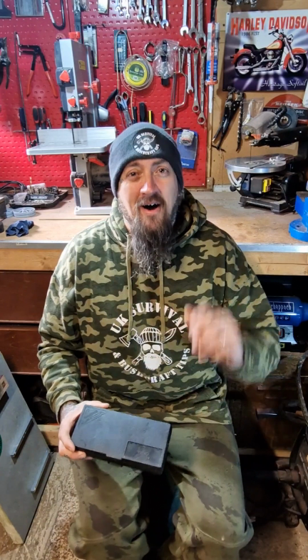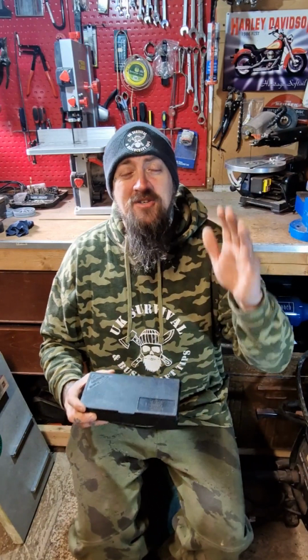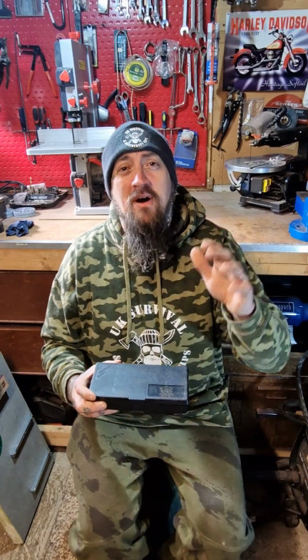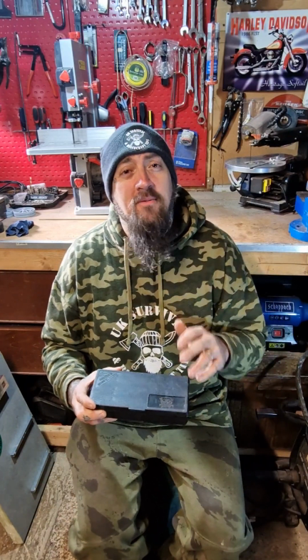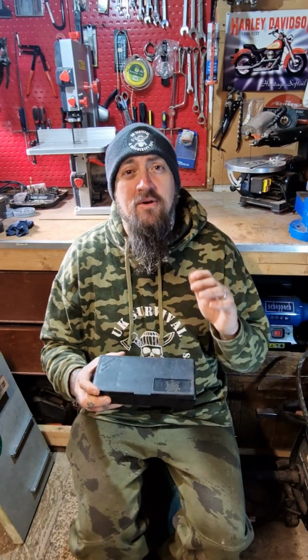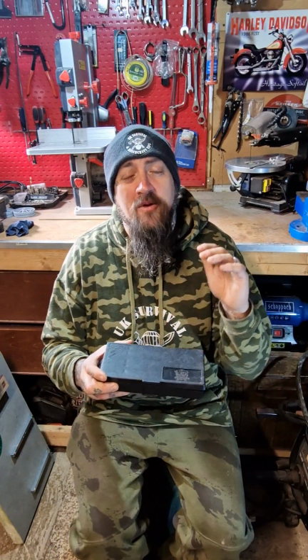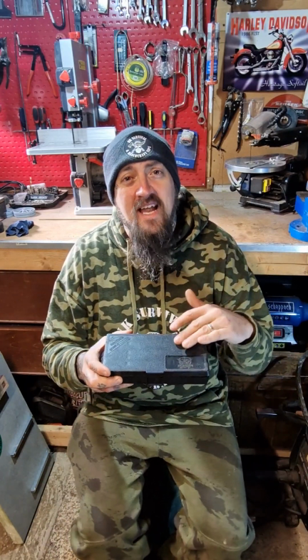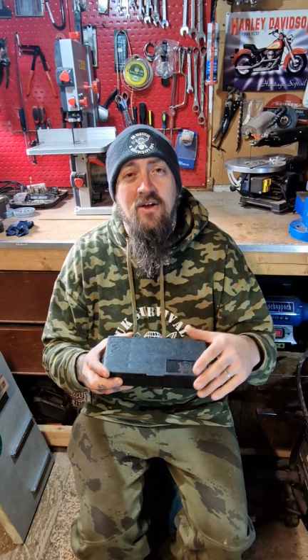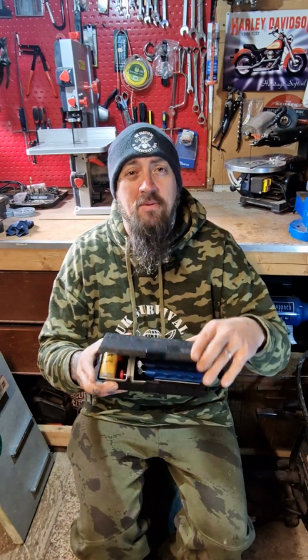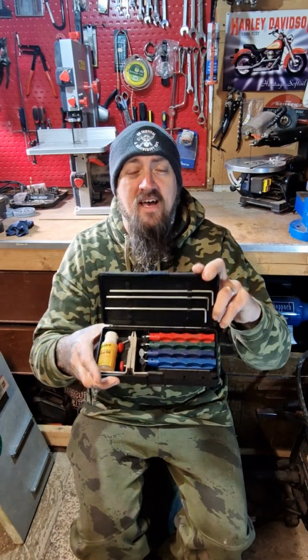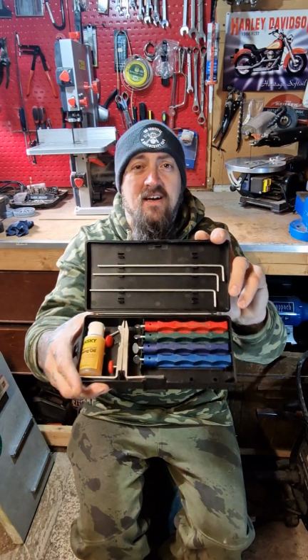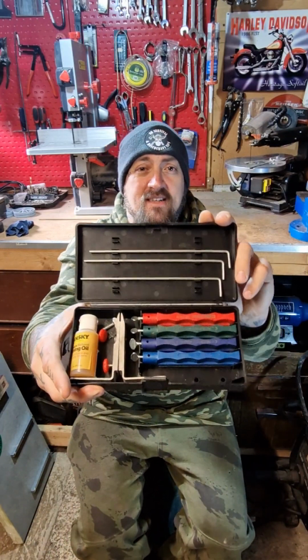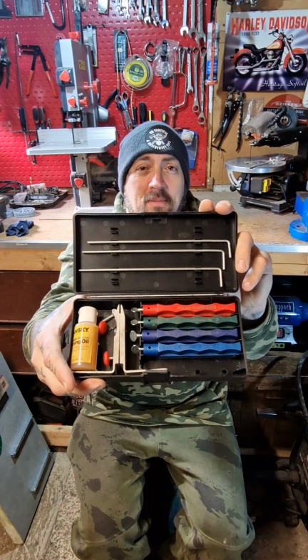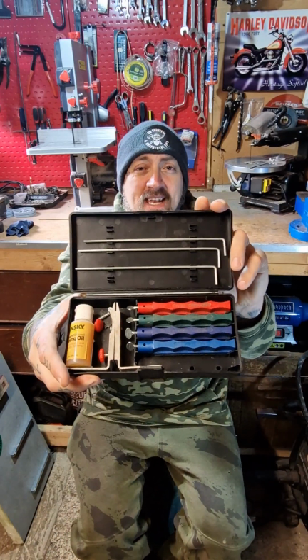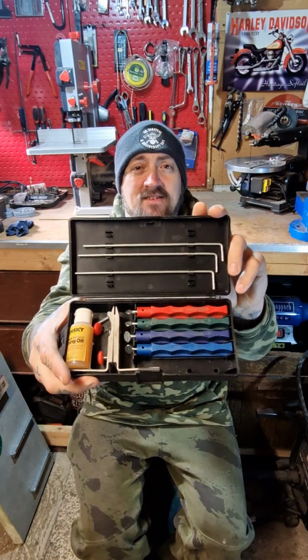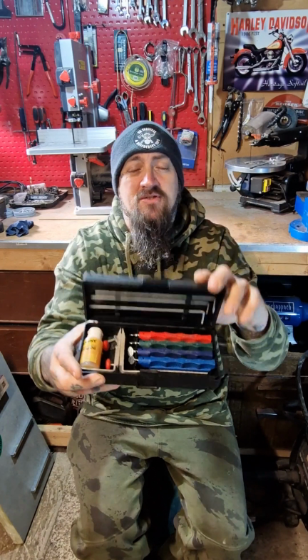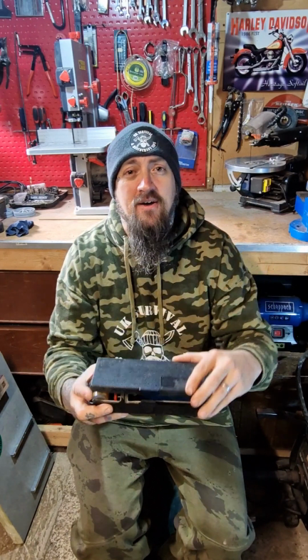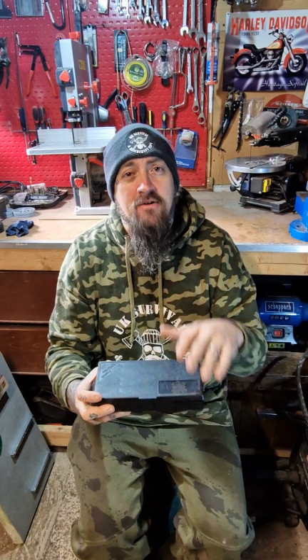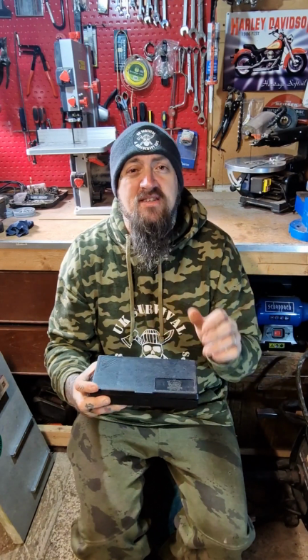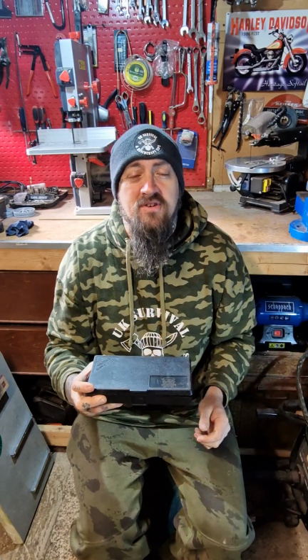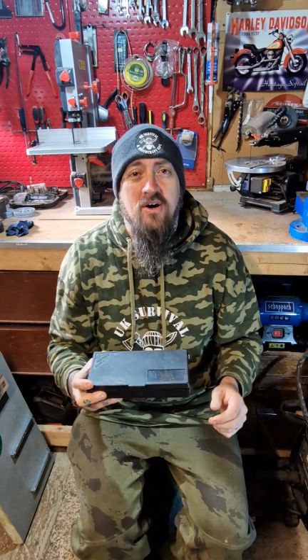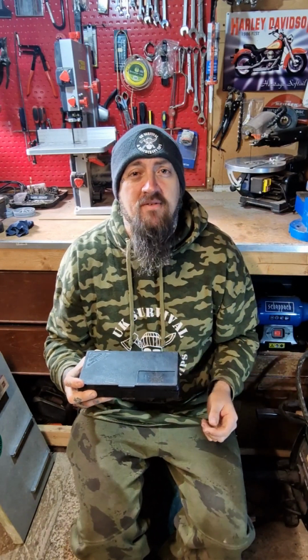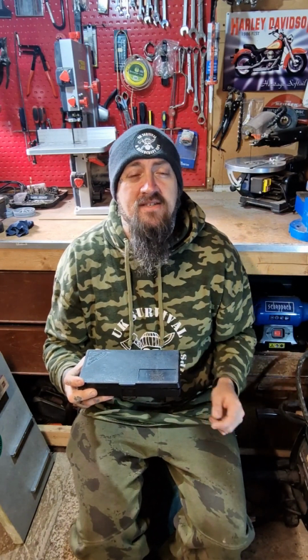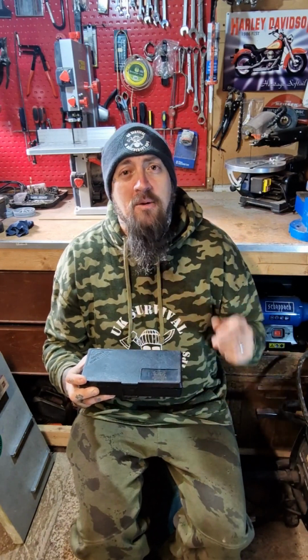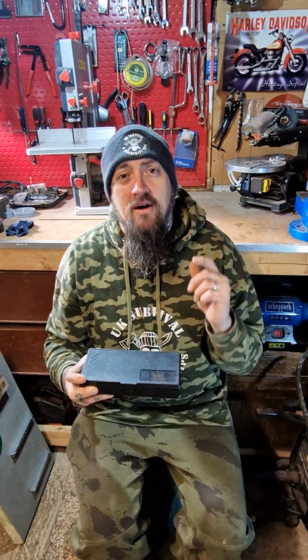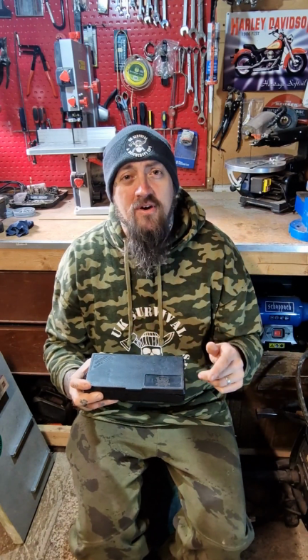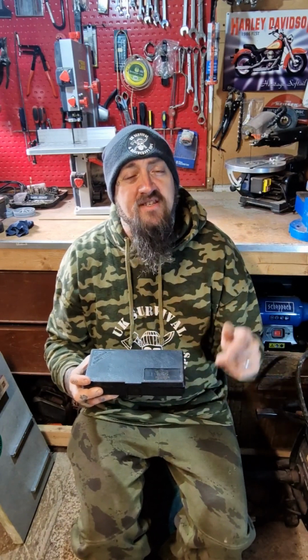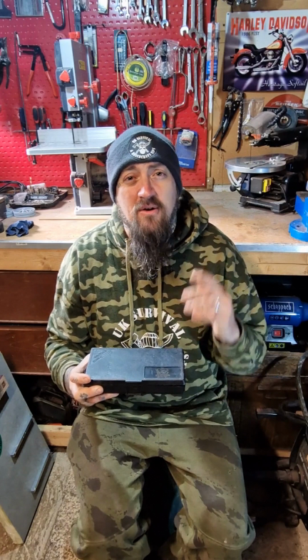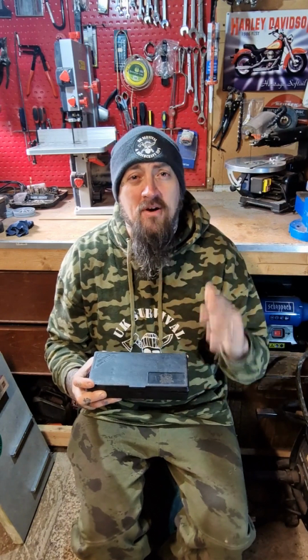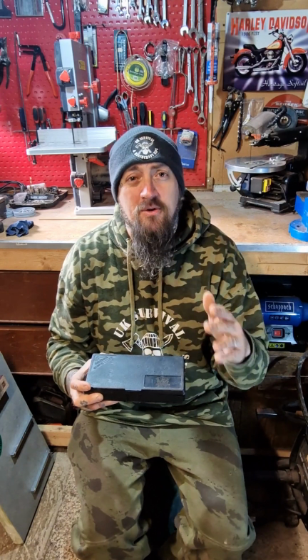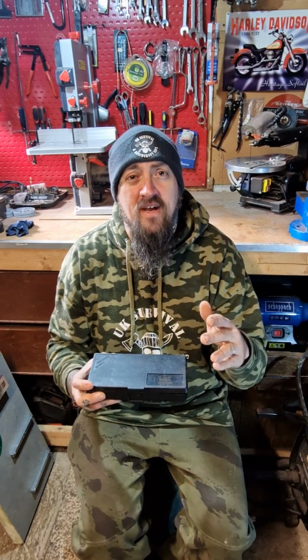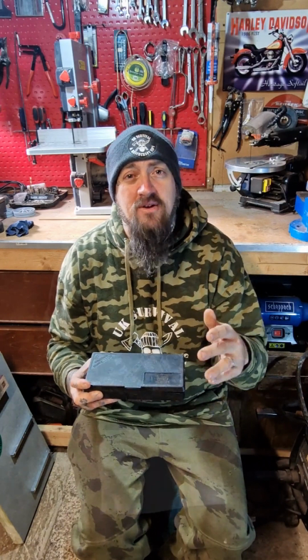Hi guys, hope you're well. Today I'm going to be doing a video on this Lansky knife sharpening set. I've had this set about 10 years, used it loads, replaced the stones a few times over the years, but I've got to use it today so I thought I might as well do a quick video and show you.